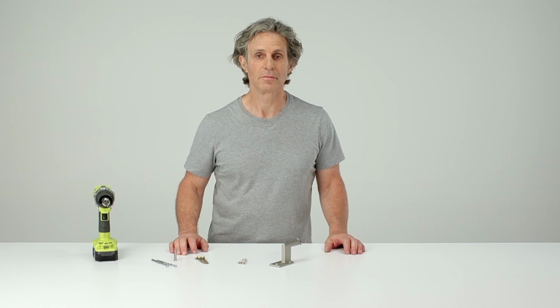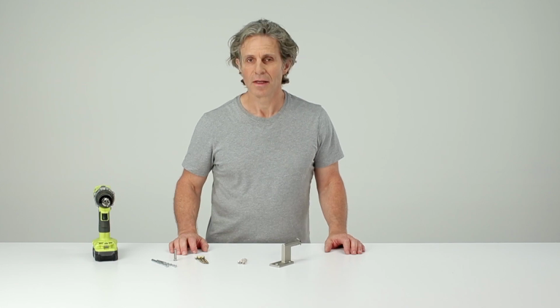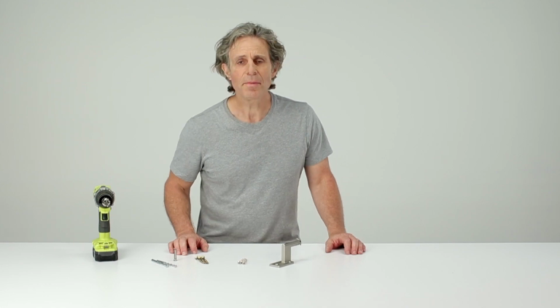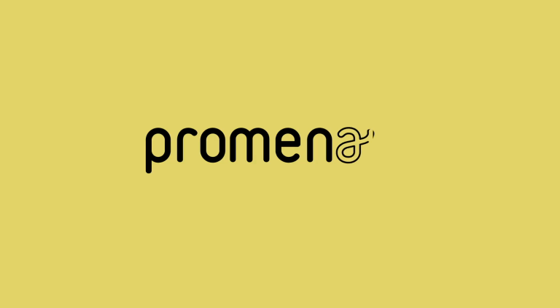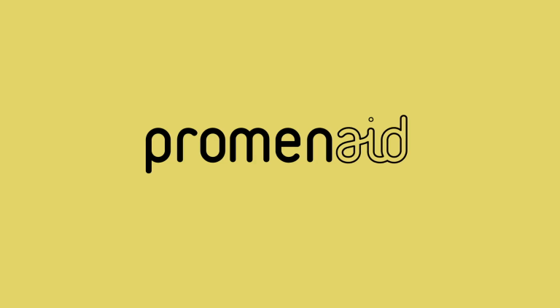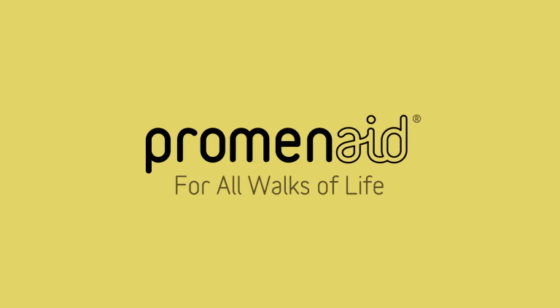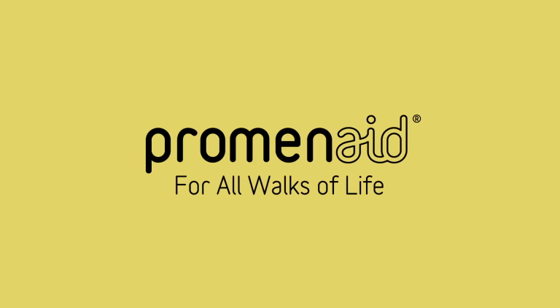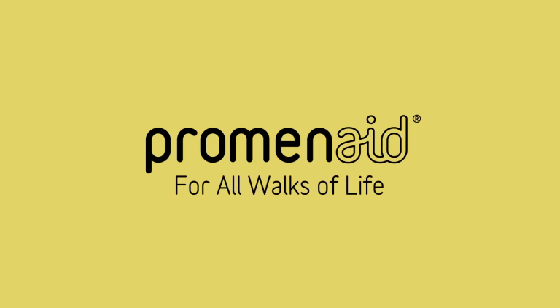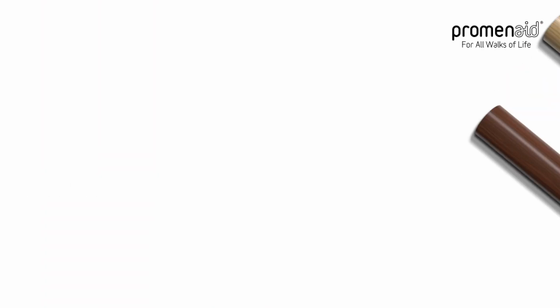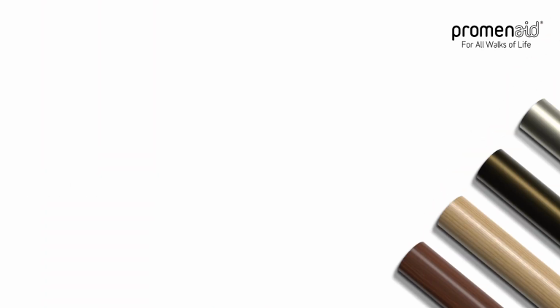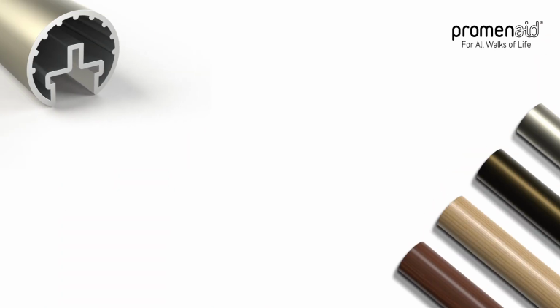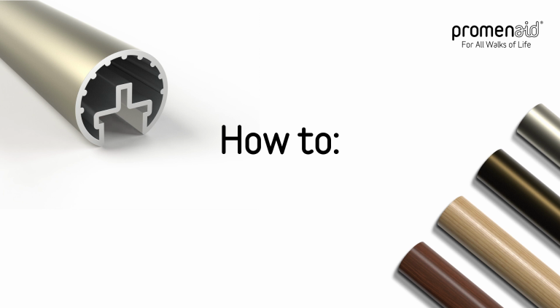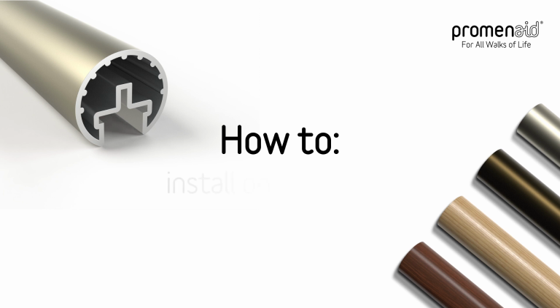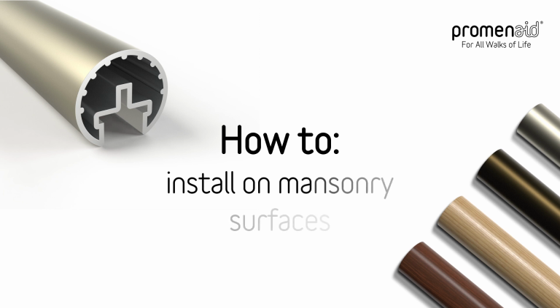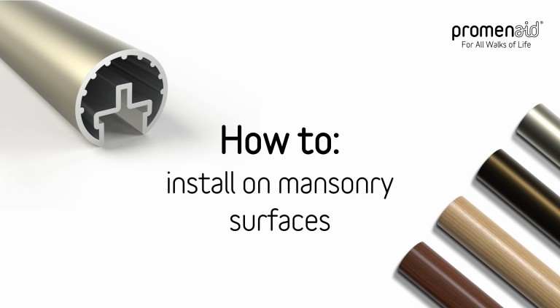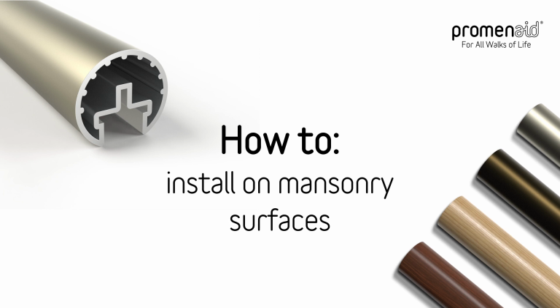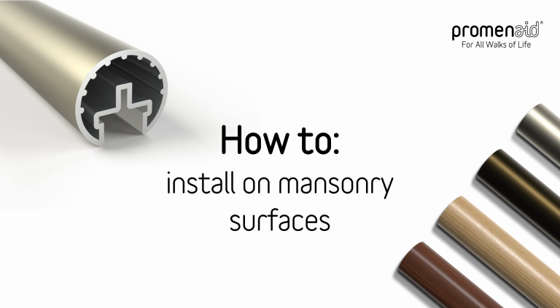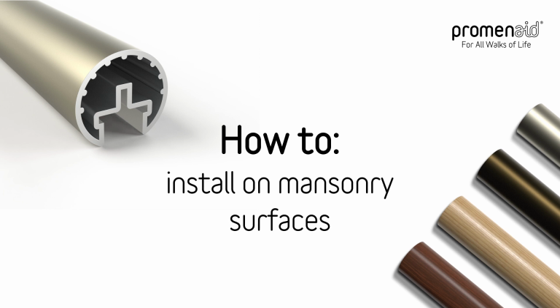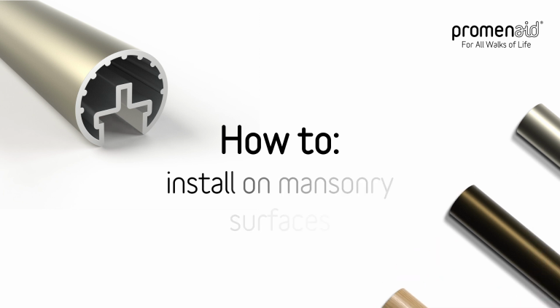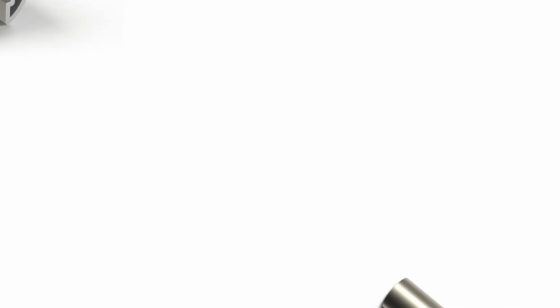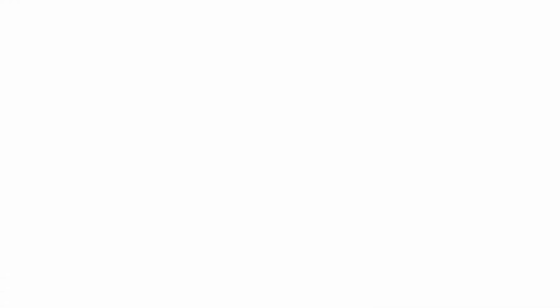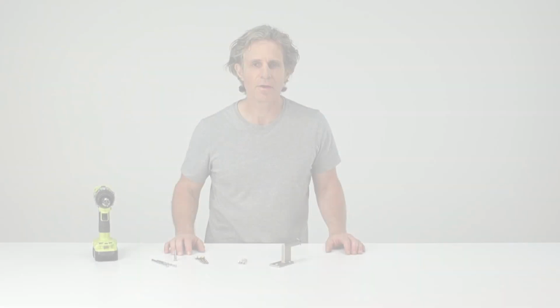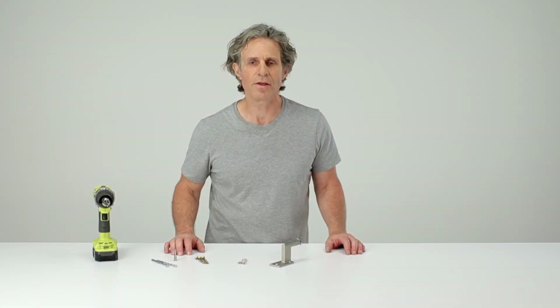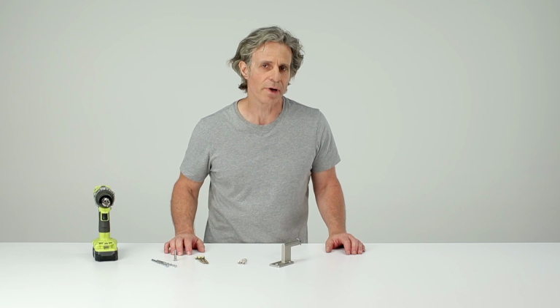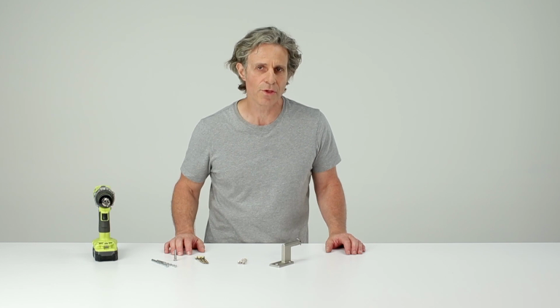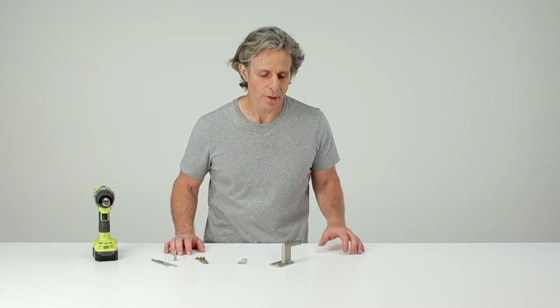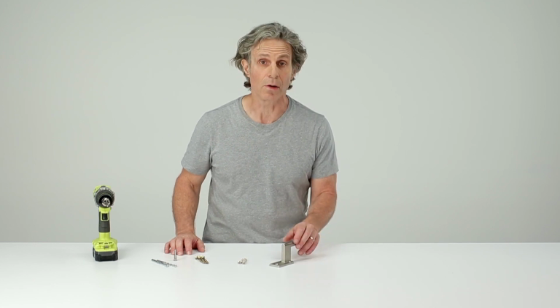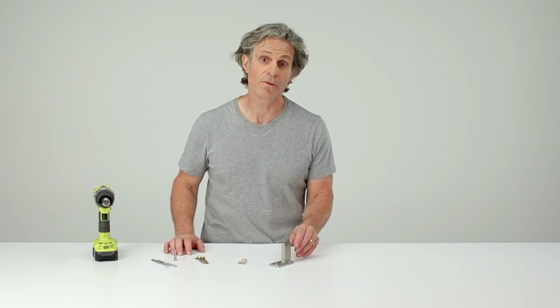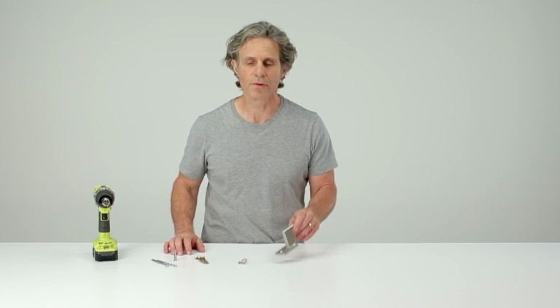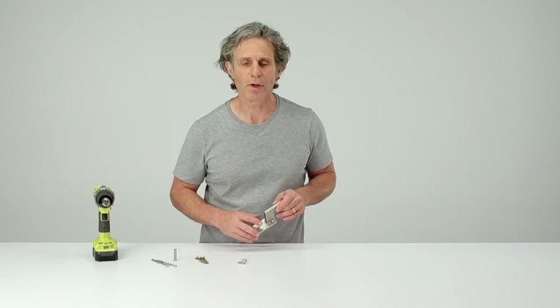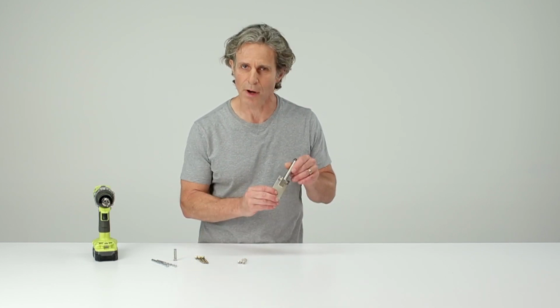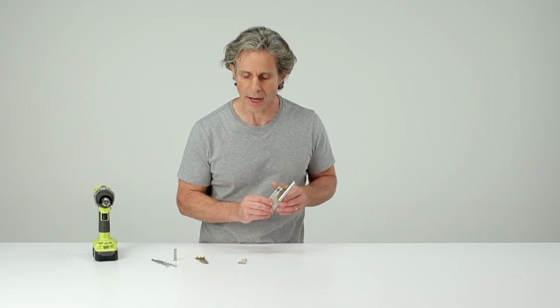Hi, I'm Kil from Promenade and I'm going to talk about installing Promenade handrail on masonry surfaces. That includes brick, concrete, stone — anything where you can't use the regular wood screw or sheet metal screw that's supplied with the Promenade bracket.